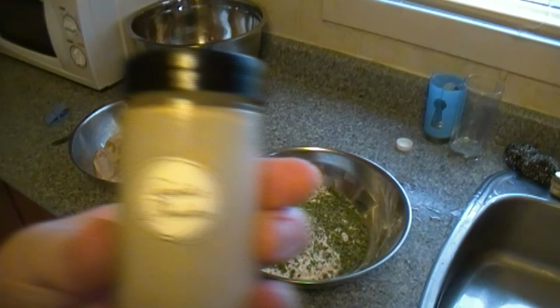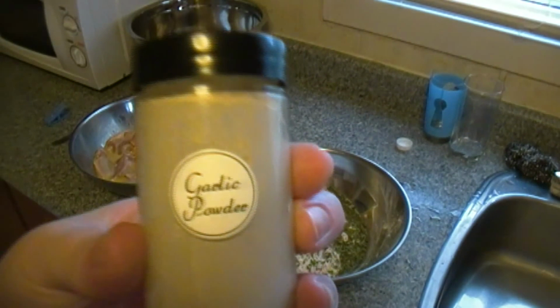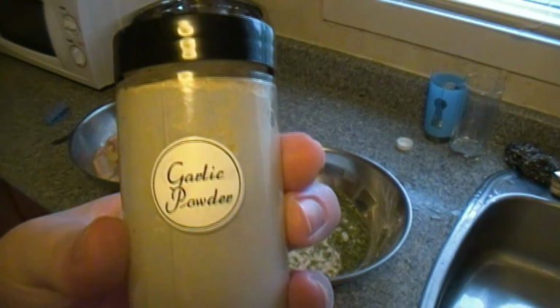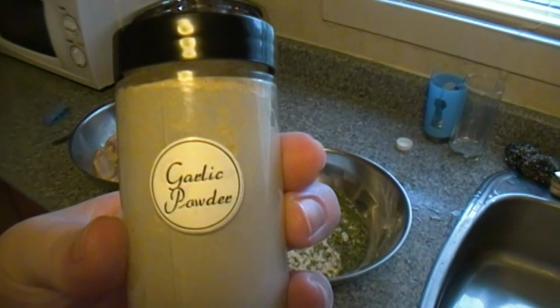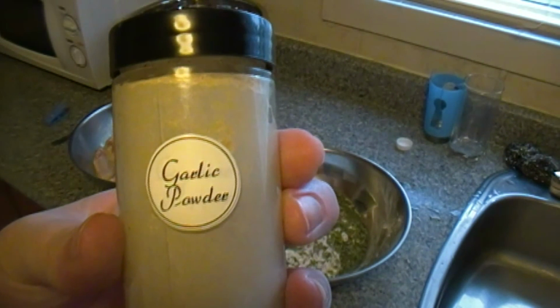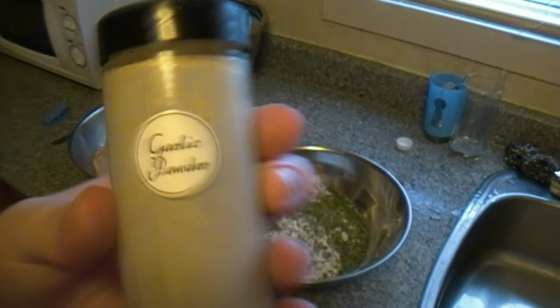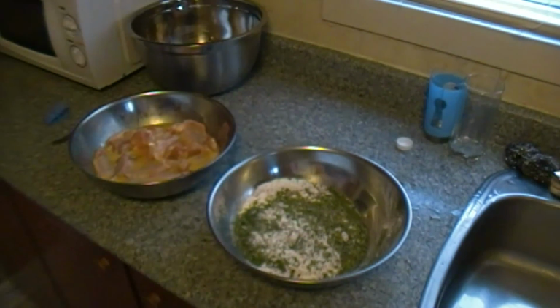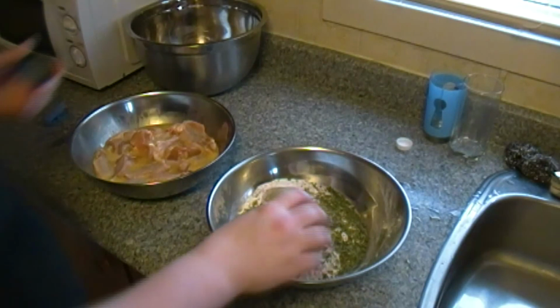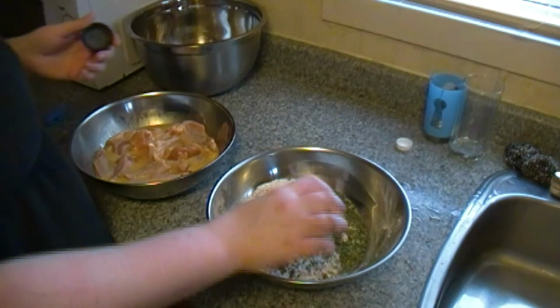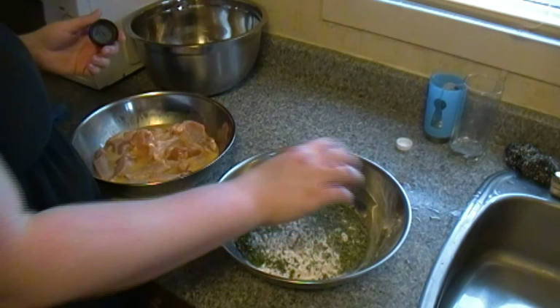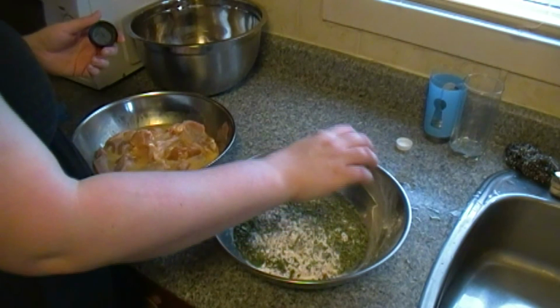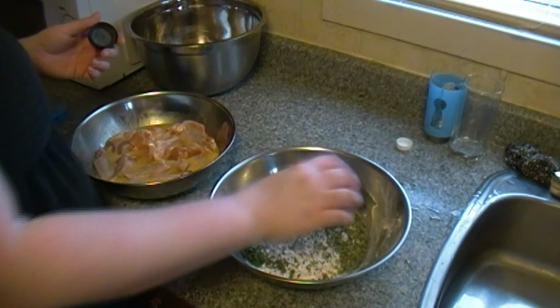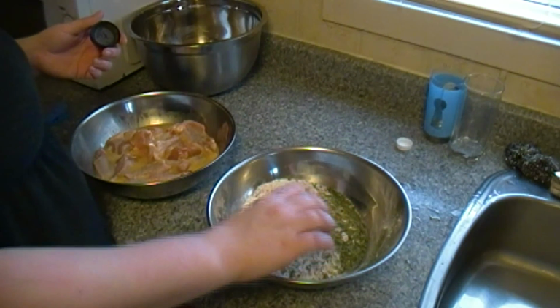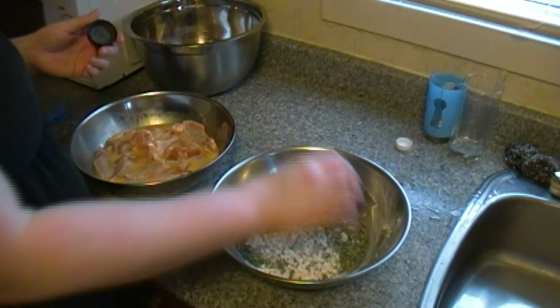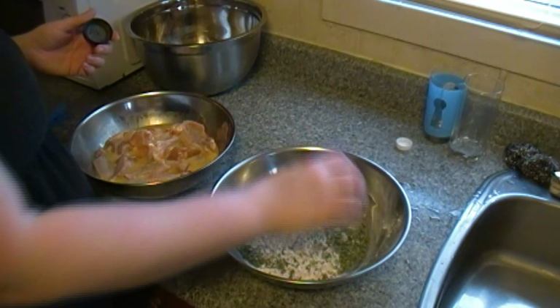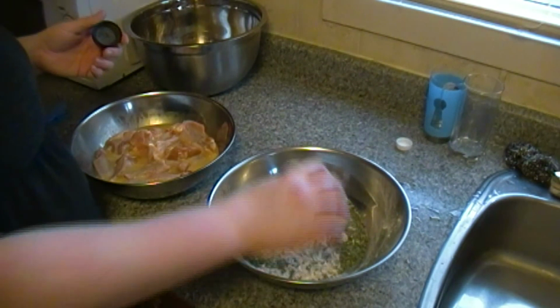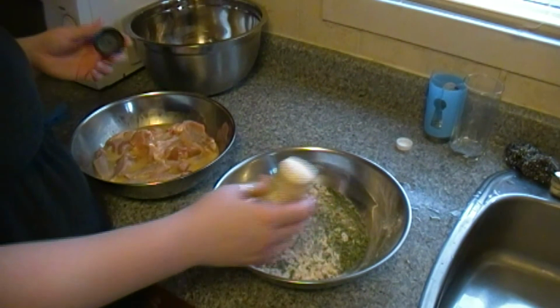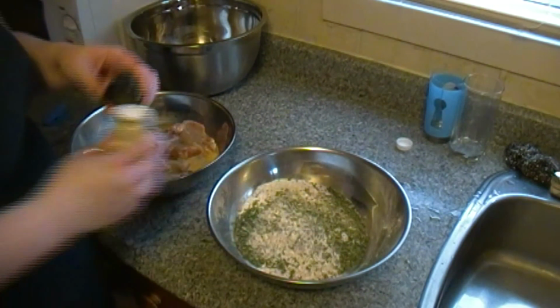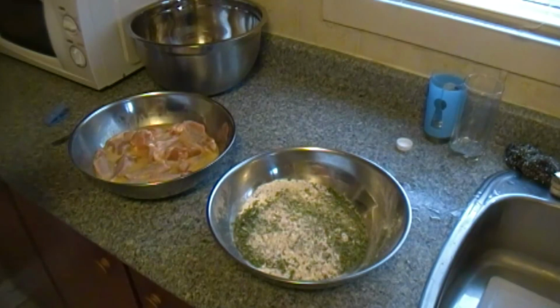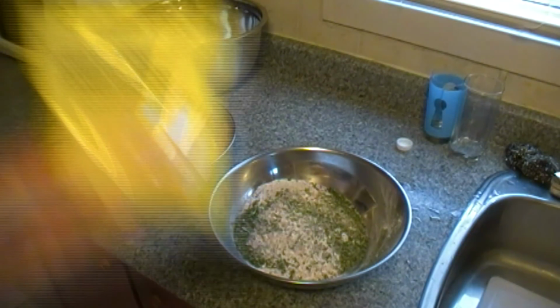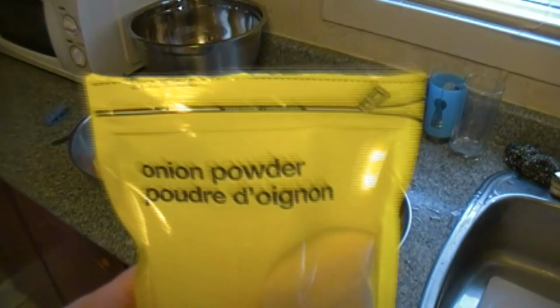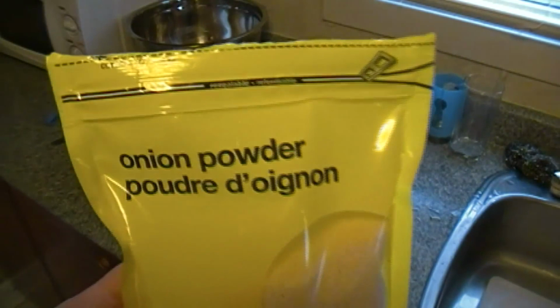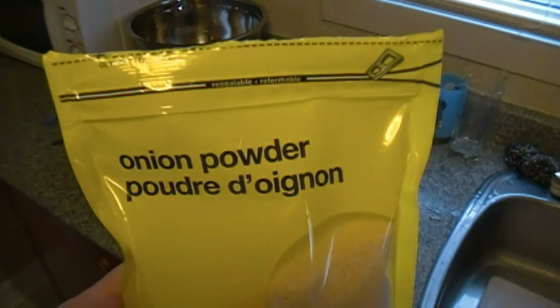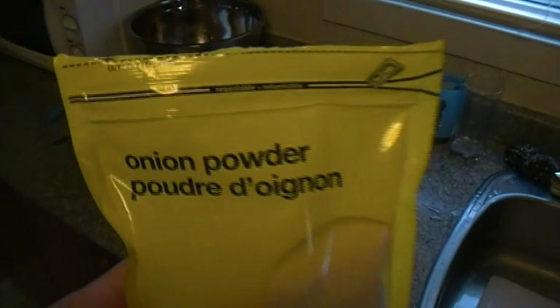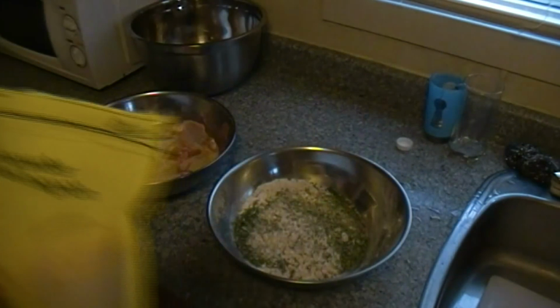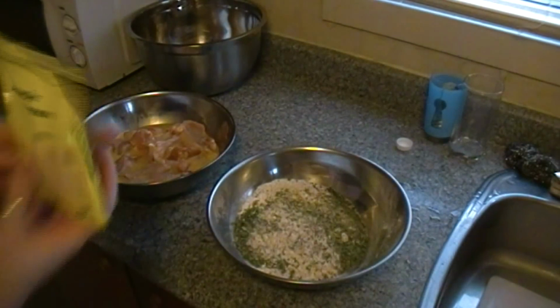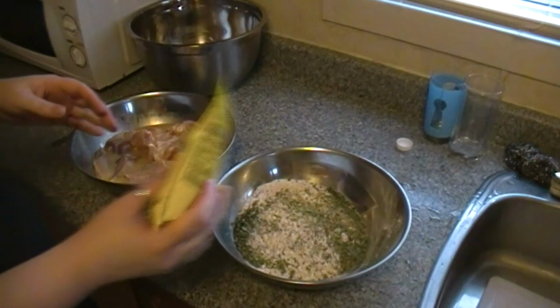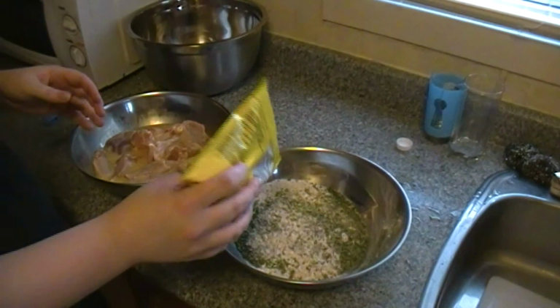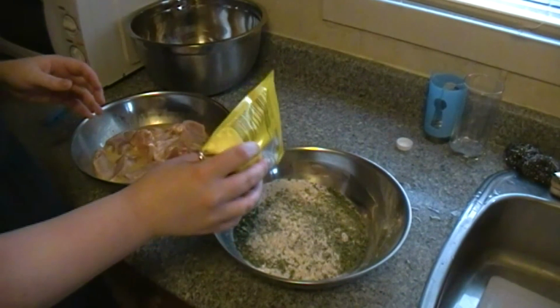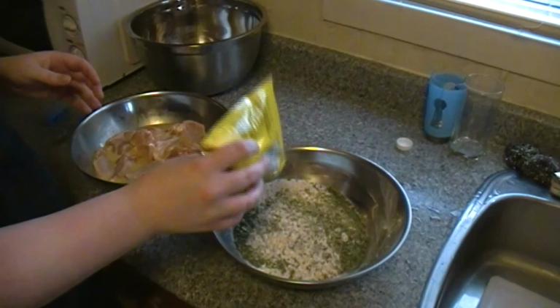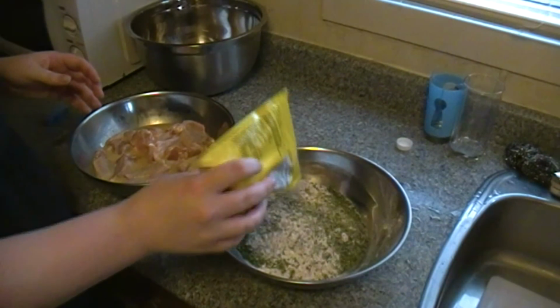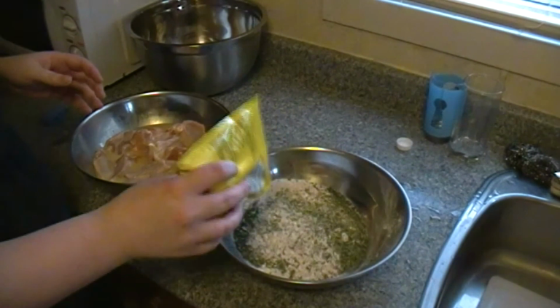Because it's battered there's going to be a lot of flour, so a lot of the seasoning might end up on the bottom of the bowl. Next we're going to add garlic powder — another tablespoon. And next we're going to add the onion powder, about another tablespoon.